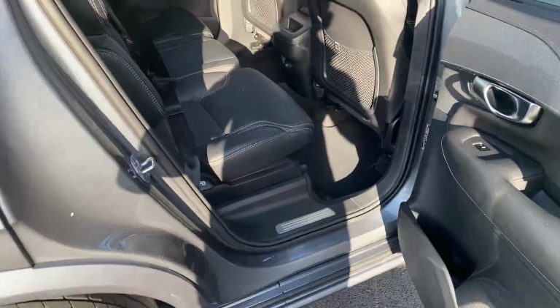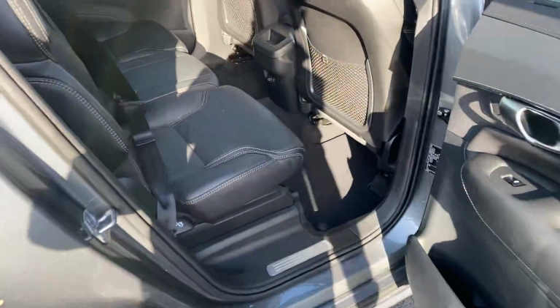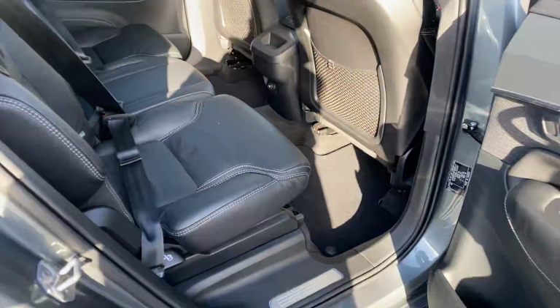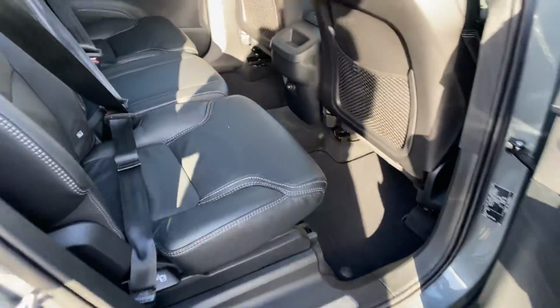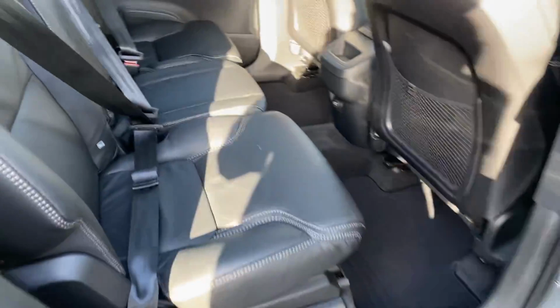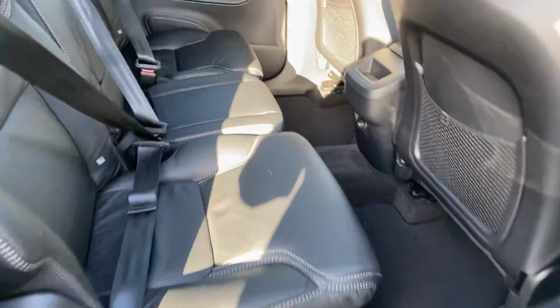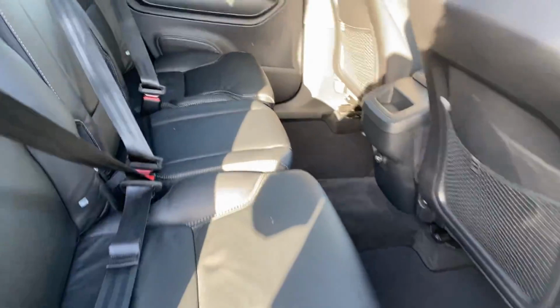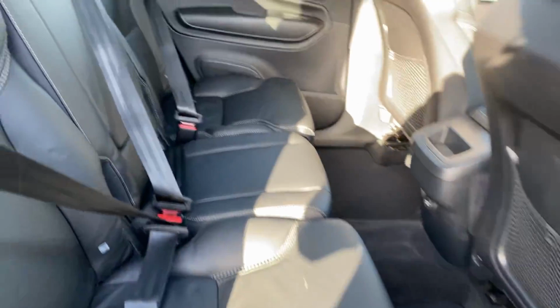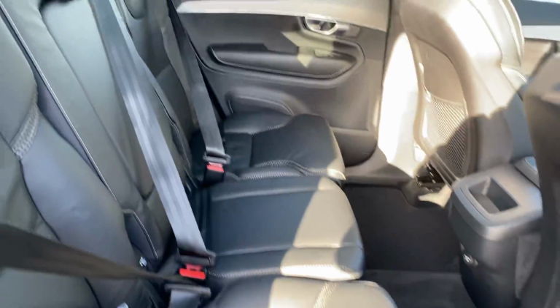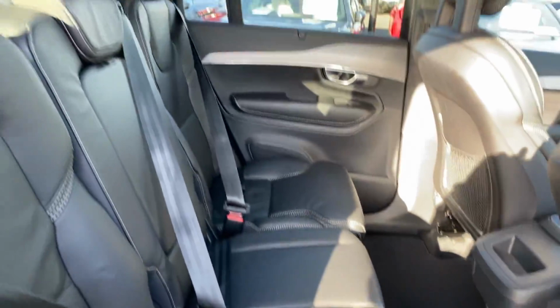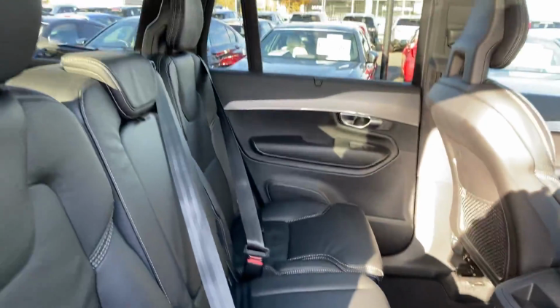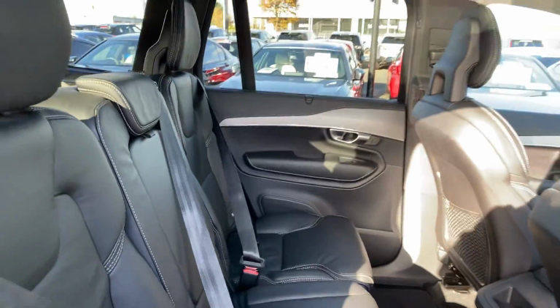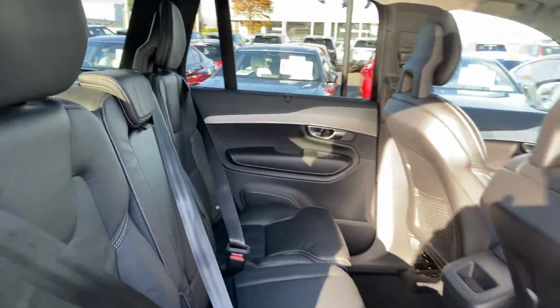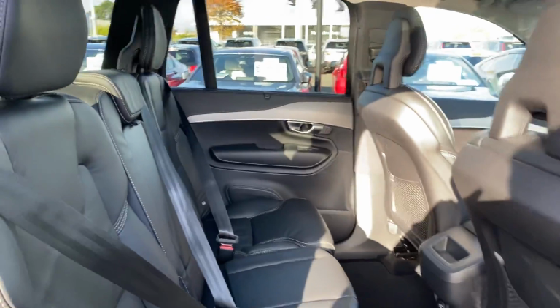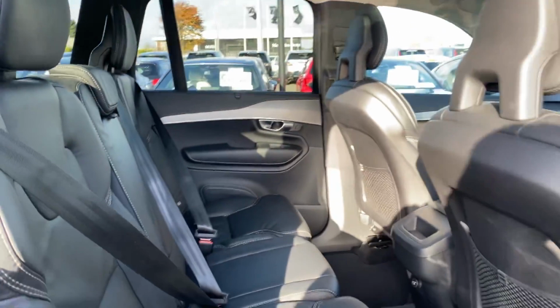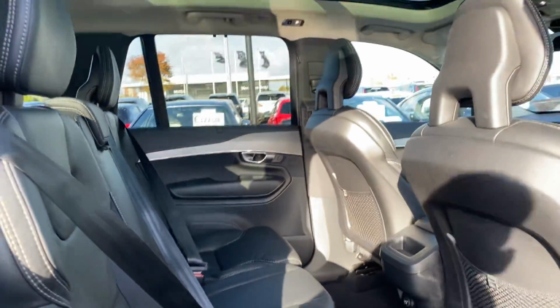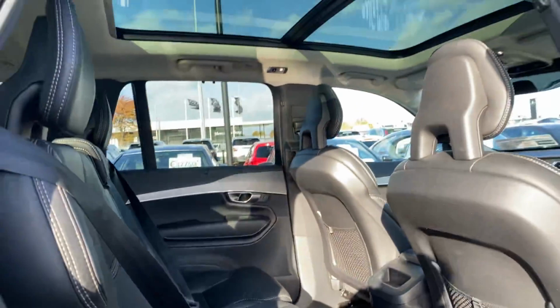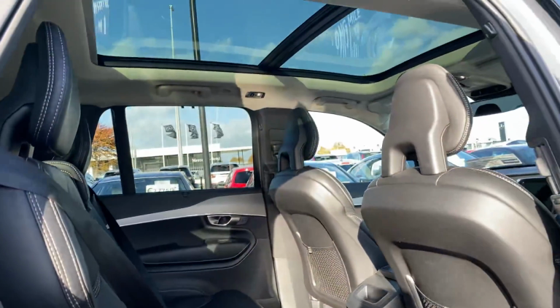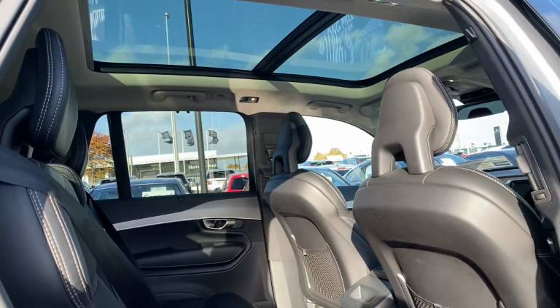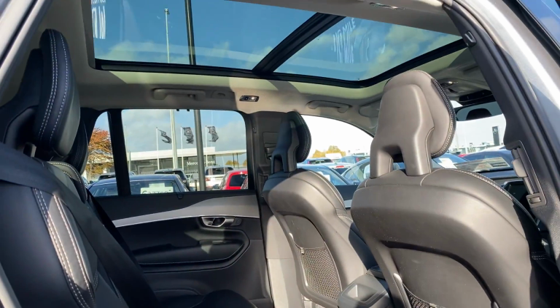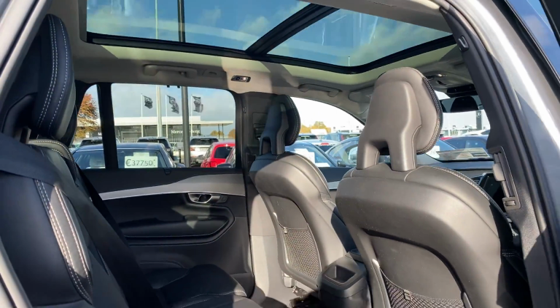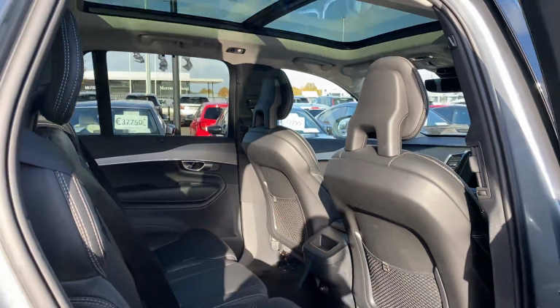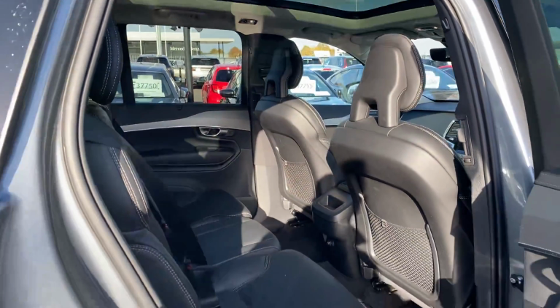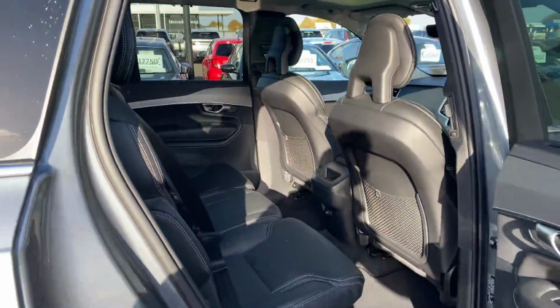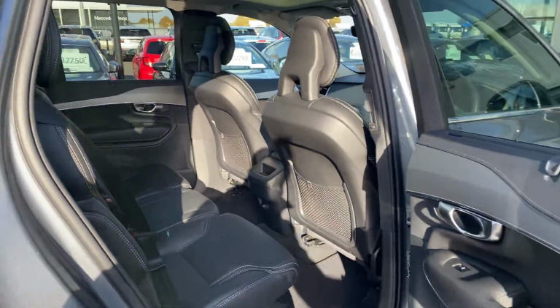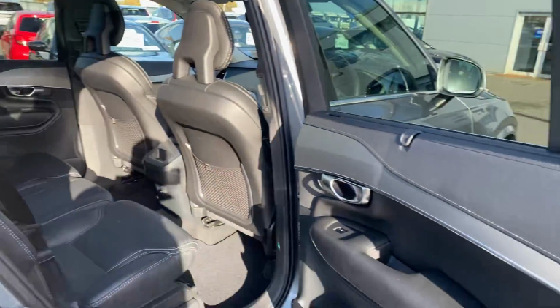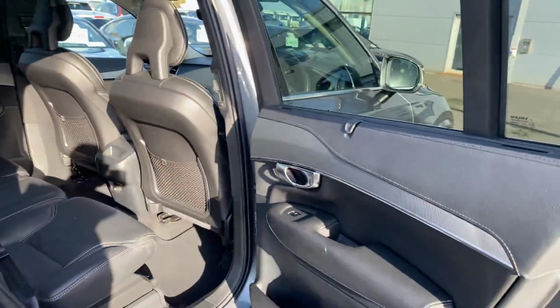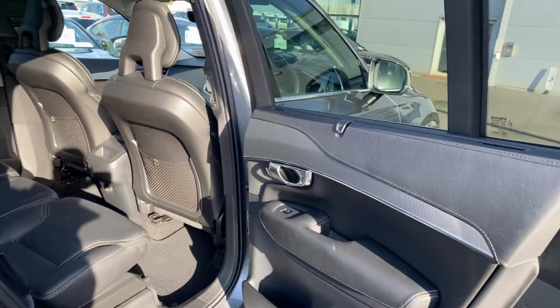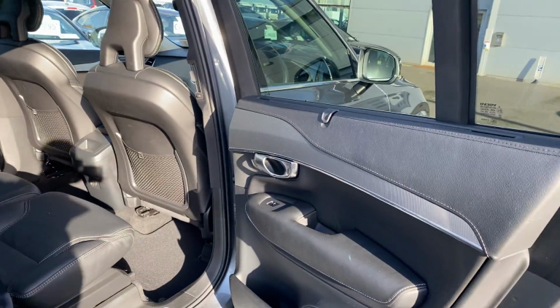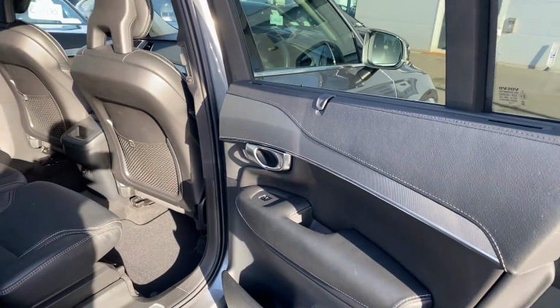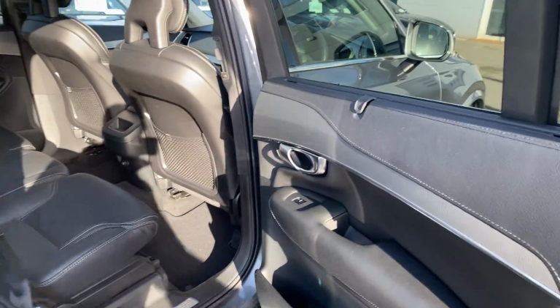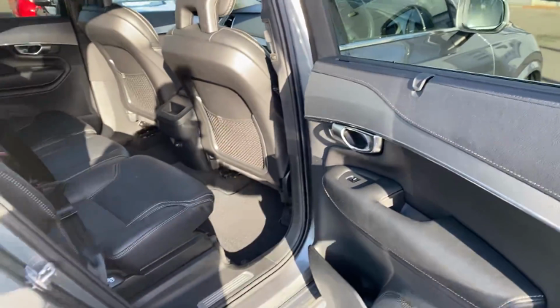In the rear of the car we have a full black leather interior, two isofix ISOFIX anchor points, a full glass panoramic sunroof, and sun blinds on the rear window.